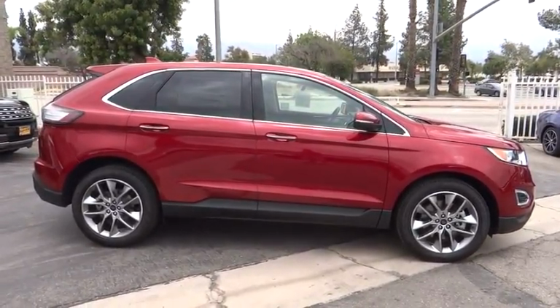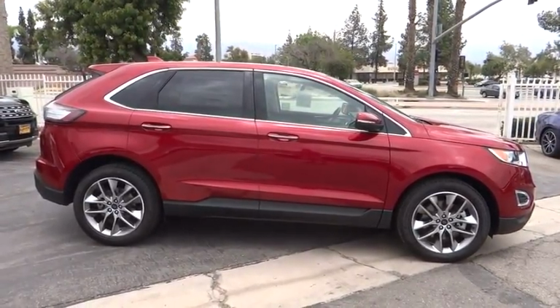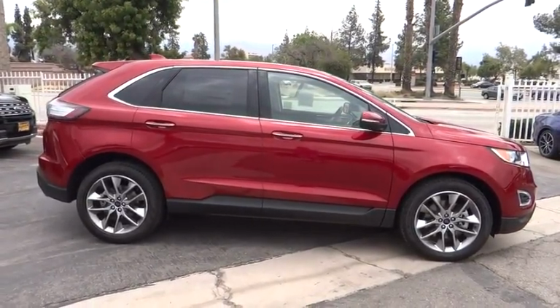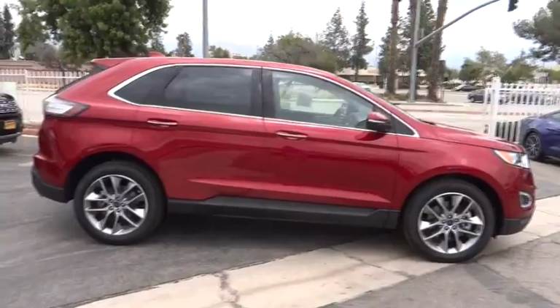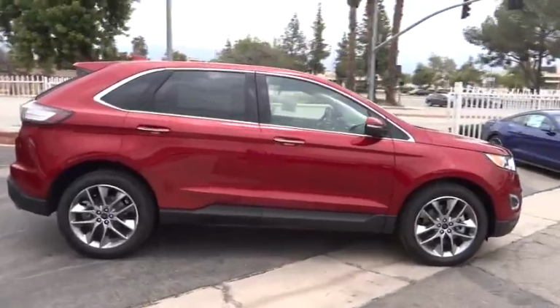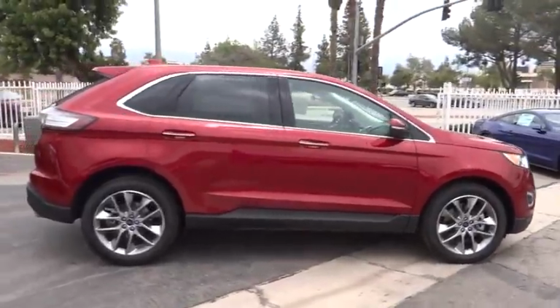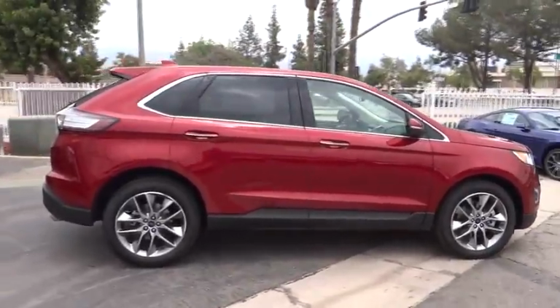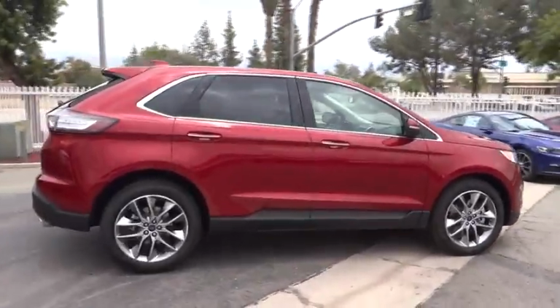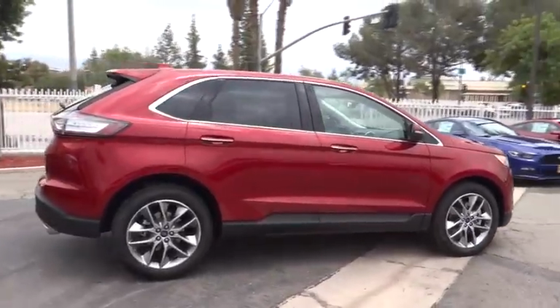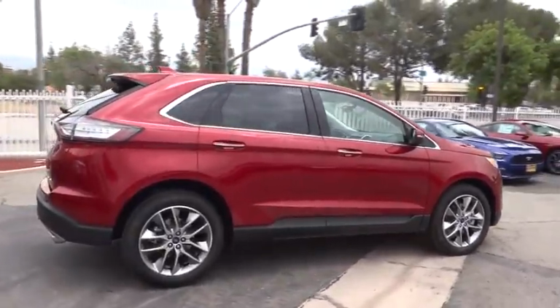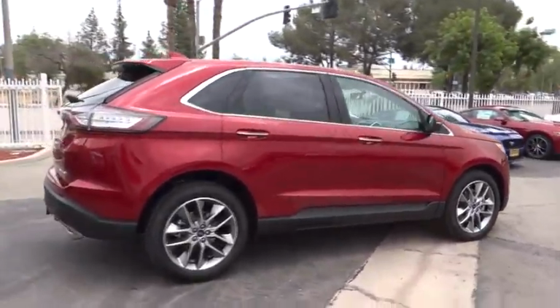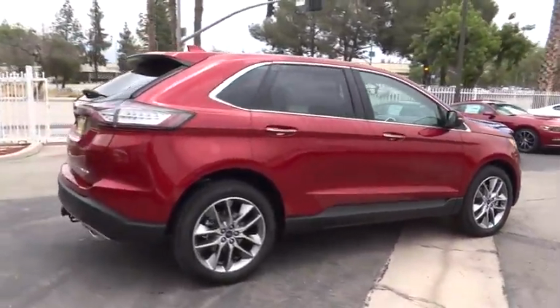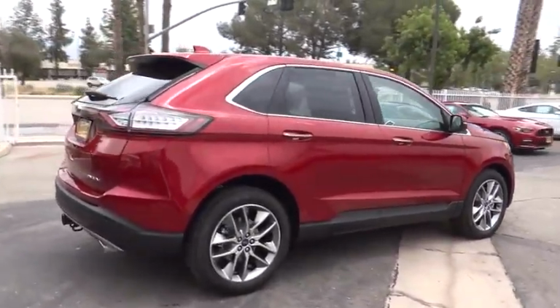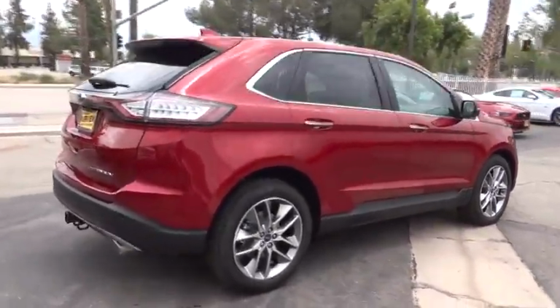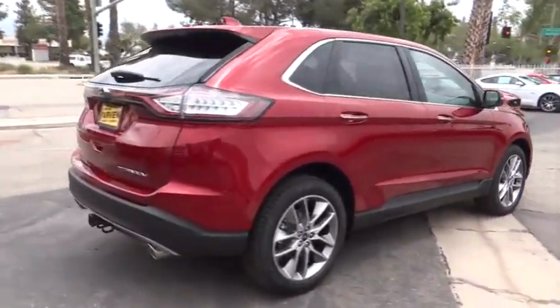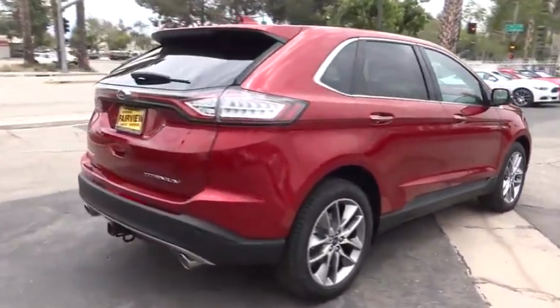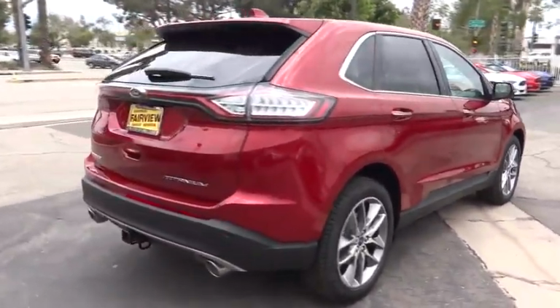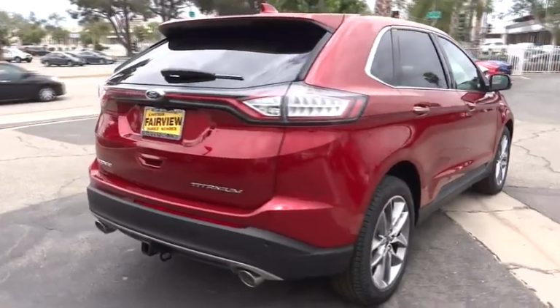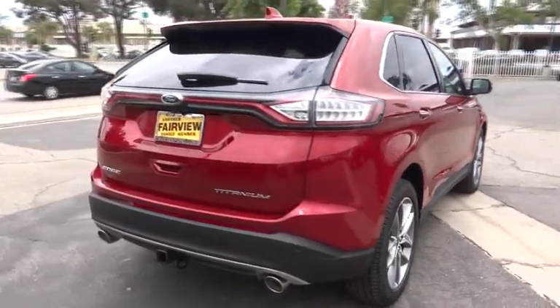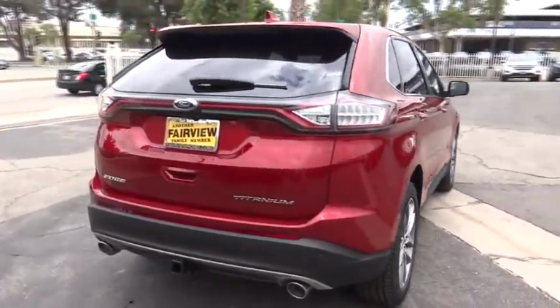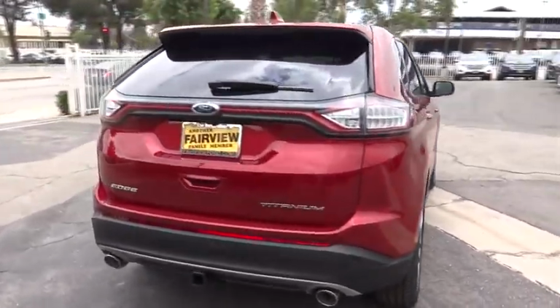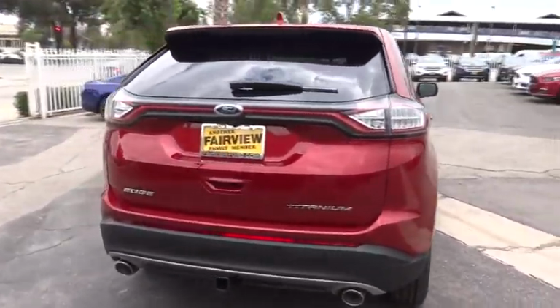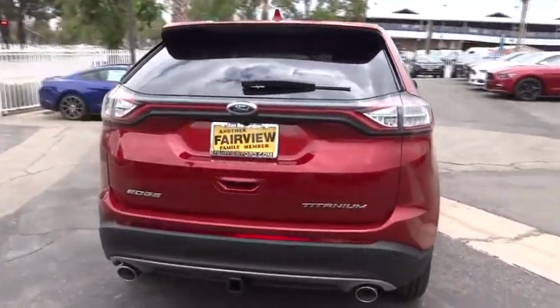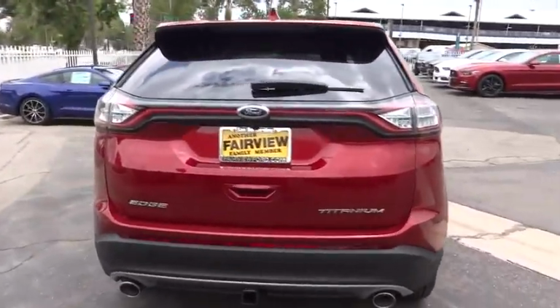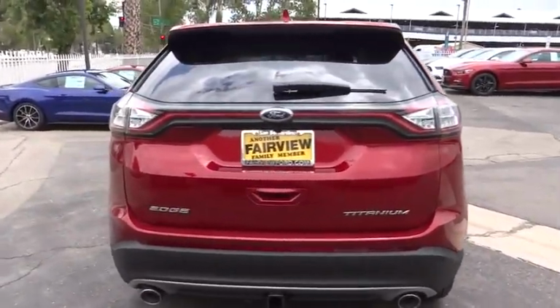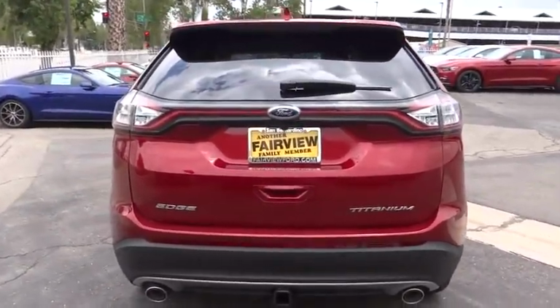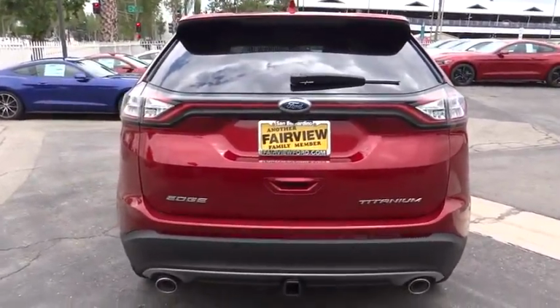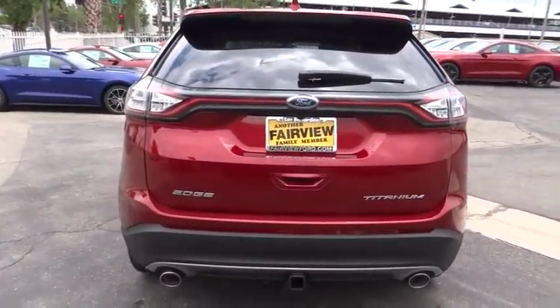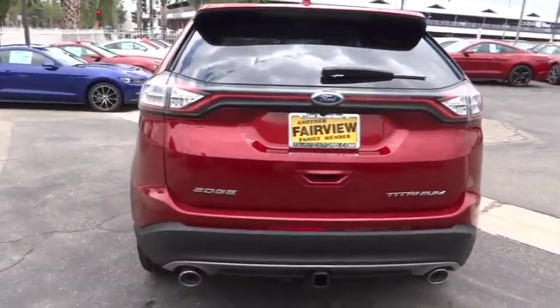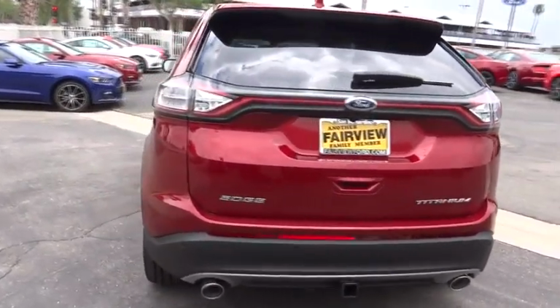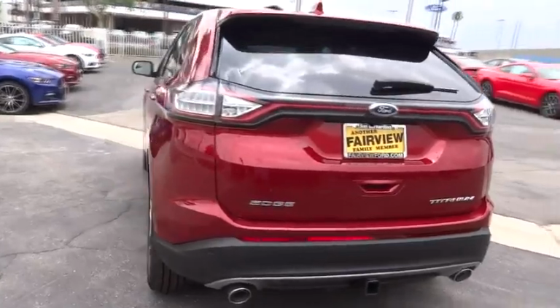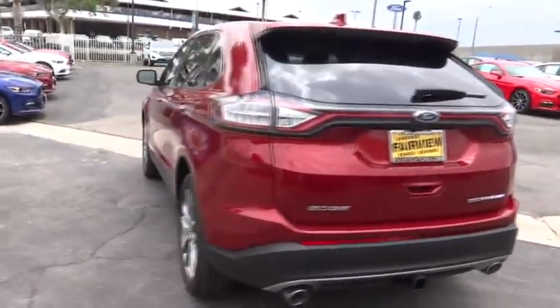Here are some of this vehicle's great options. Stability control. Power passenger seat. Traction control. Steering wheel audio control. Power liftgate. Backup camera. Keyless entry. Anti-lock braking system.